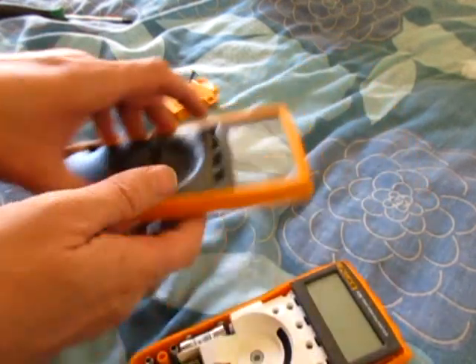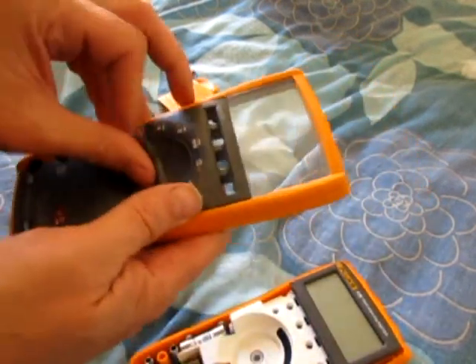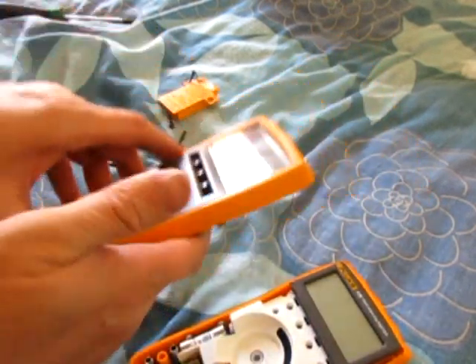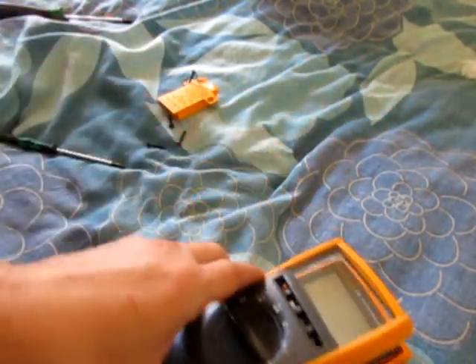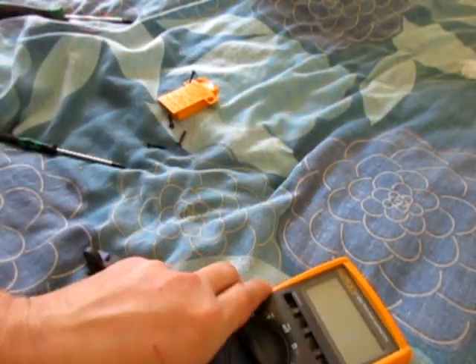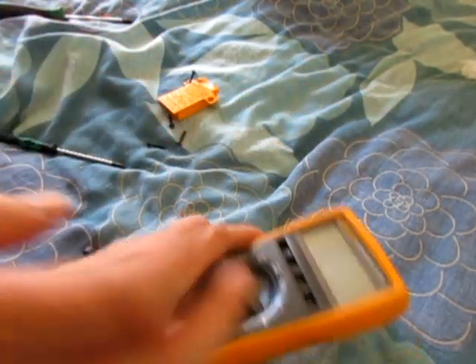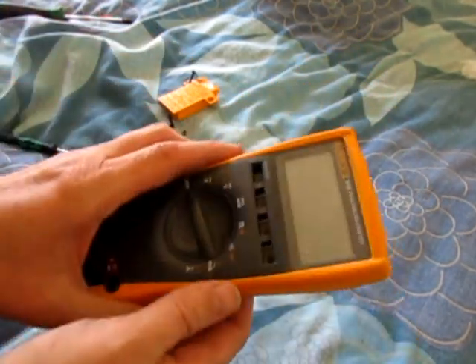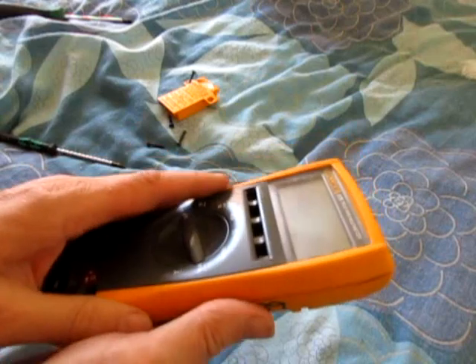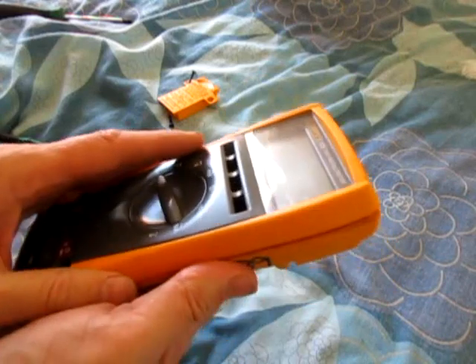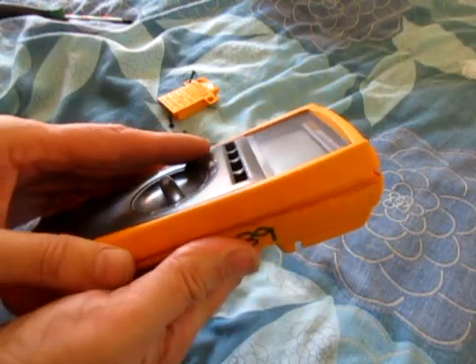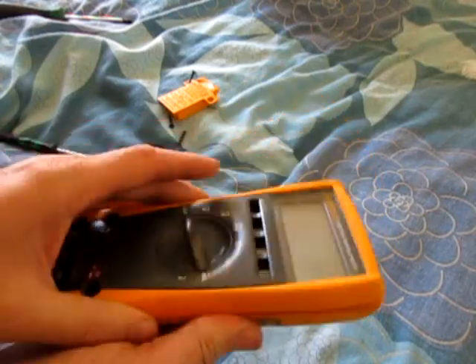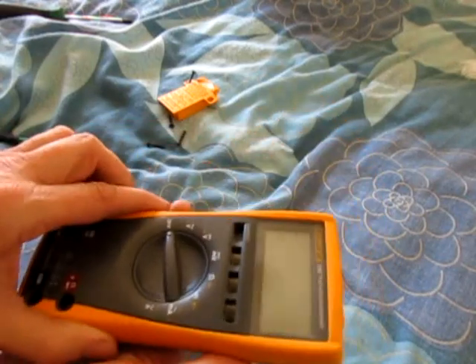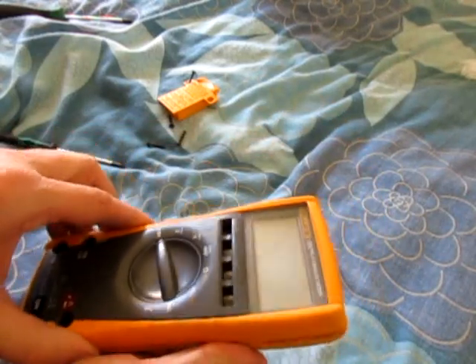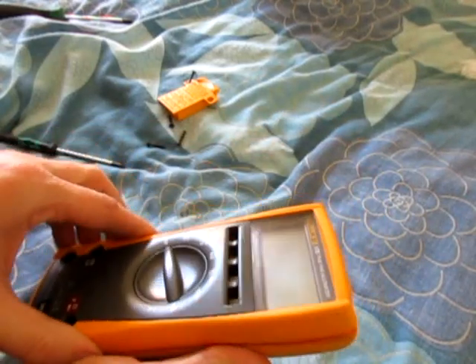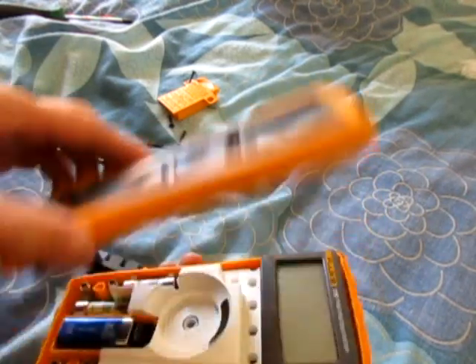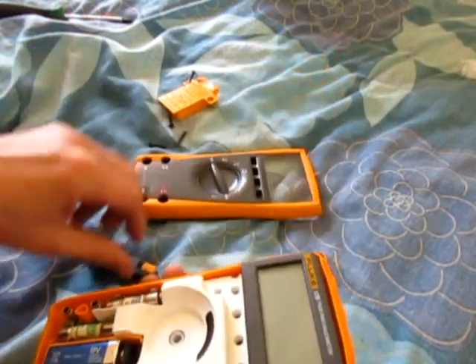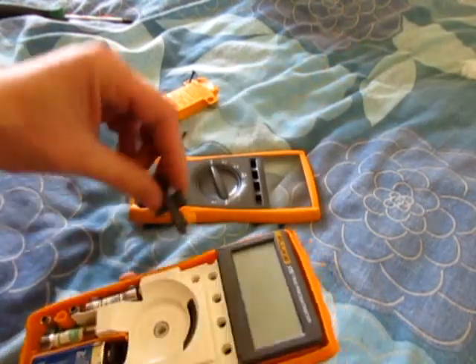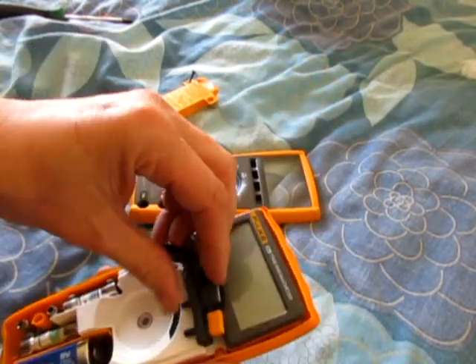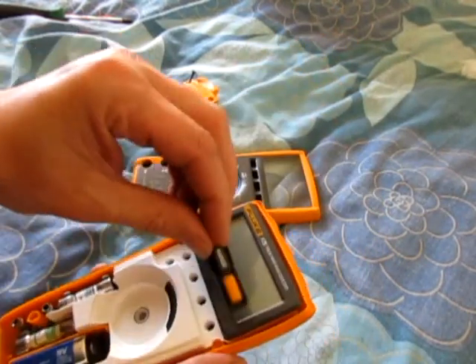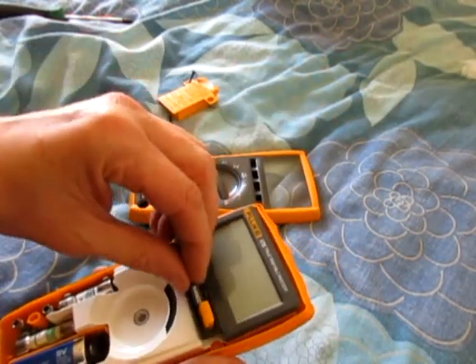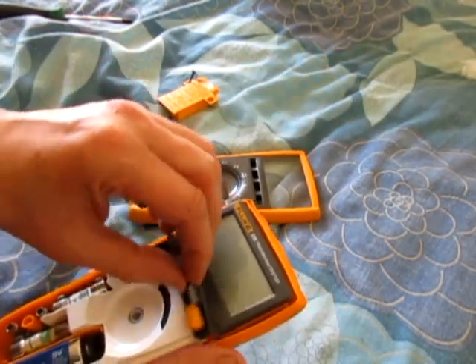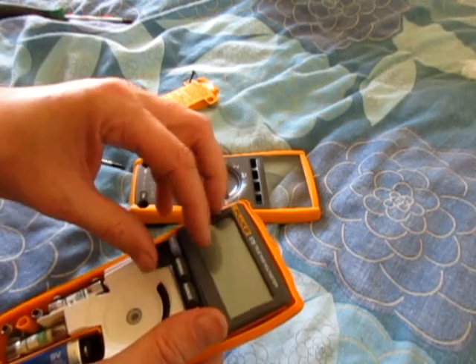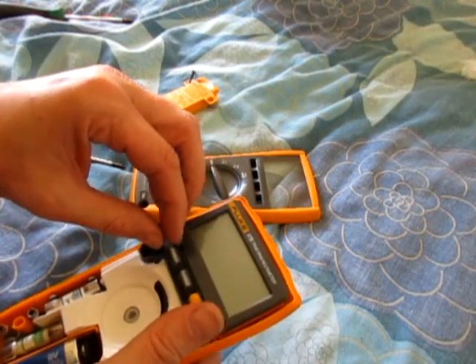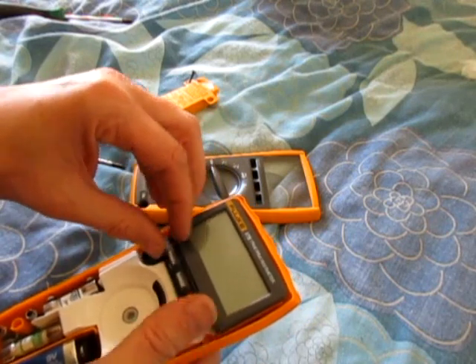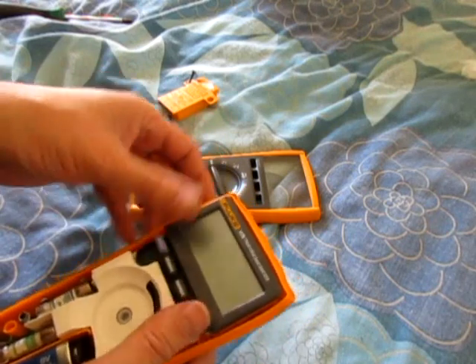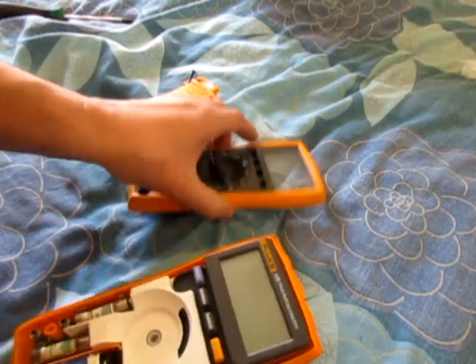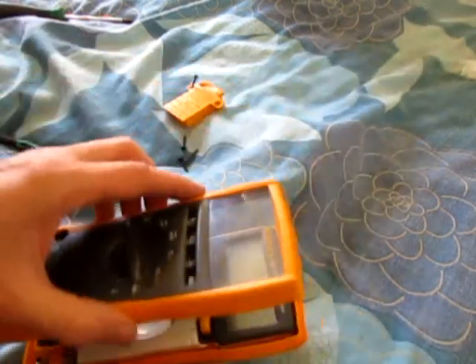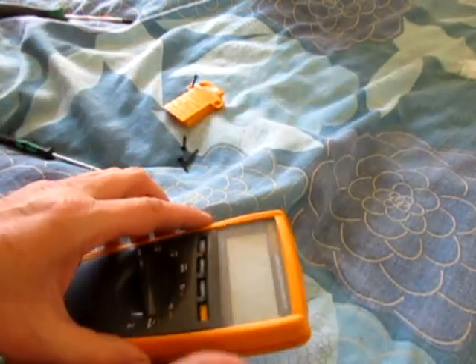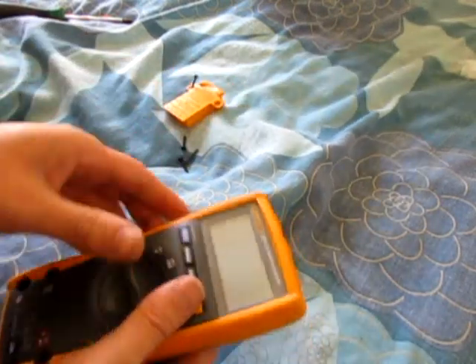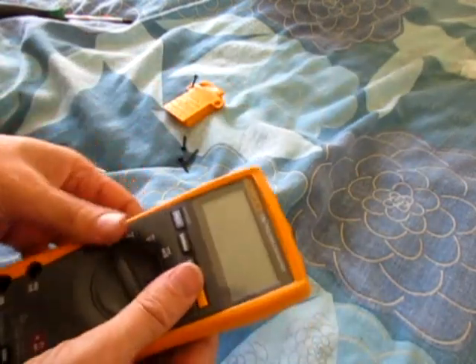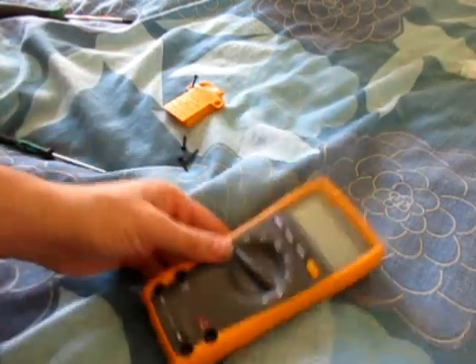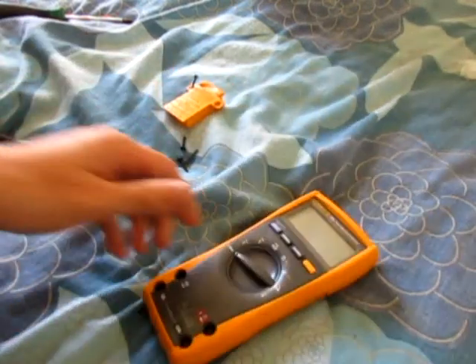Turn it off otherwise you'll have alignment problems. And don't do what I've just done — forget to put the buttons back in. Every time I do that. That's it, easy.